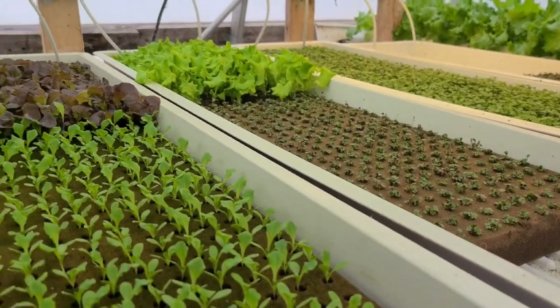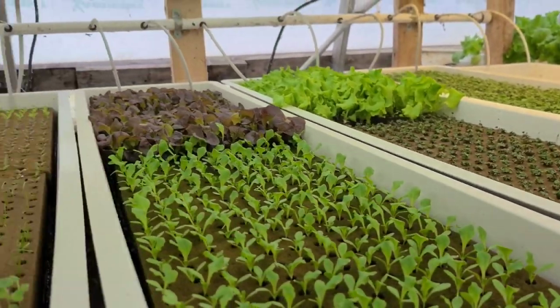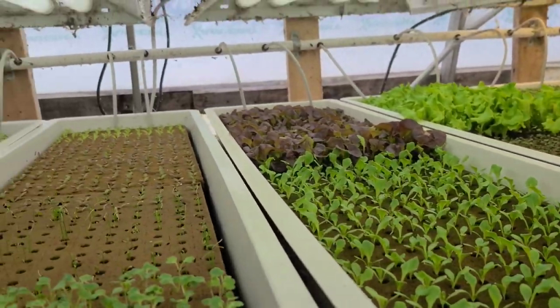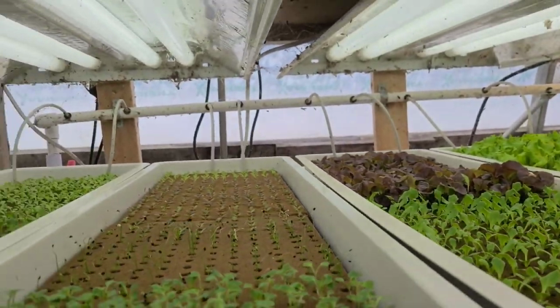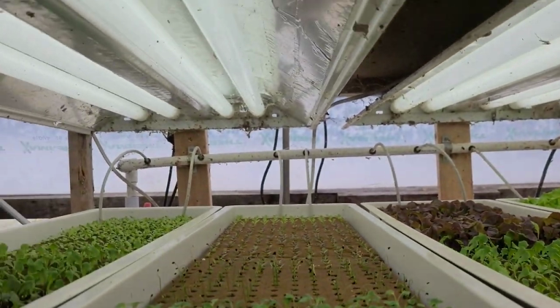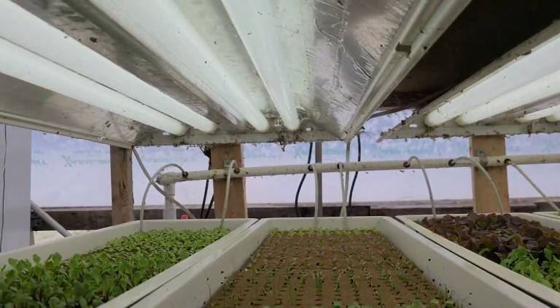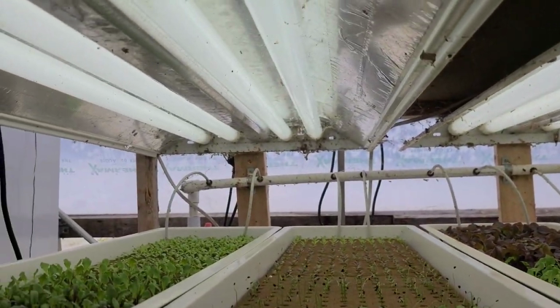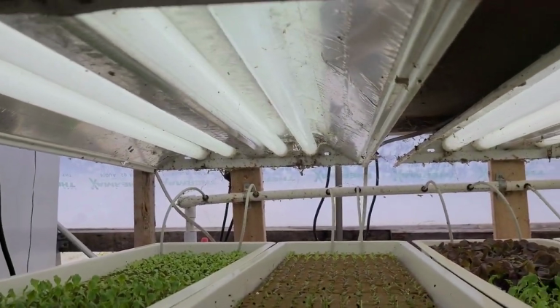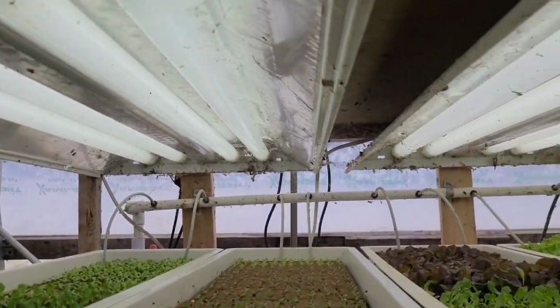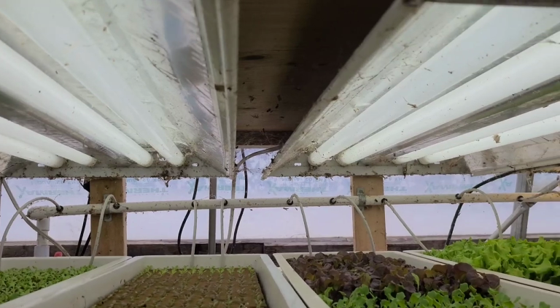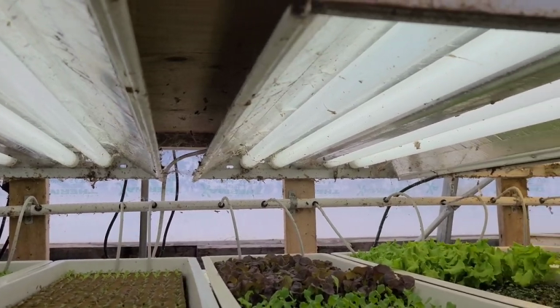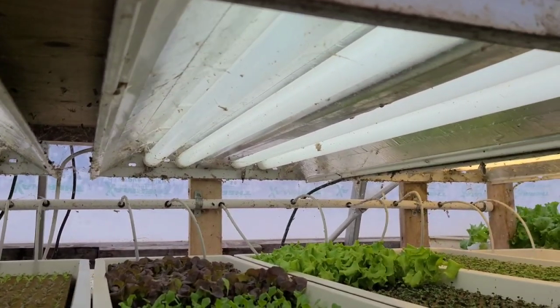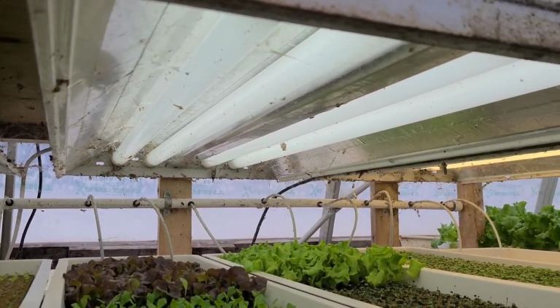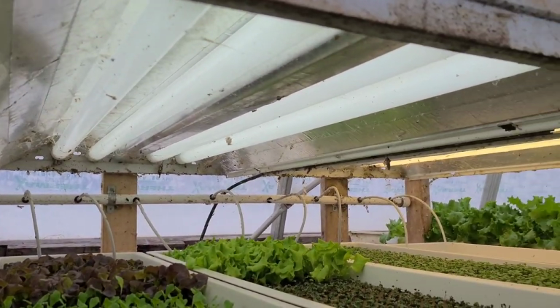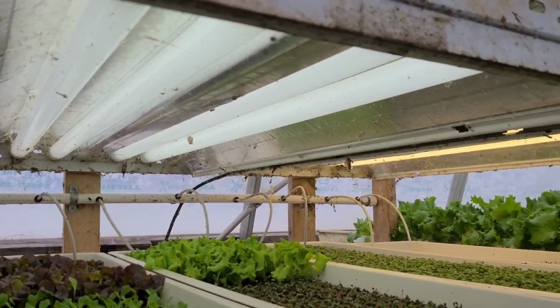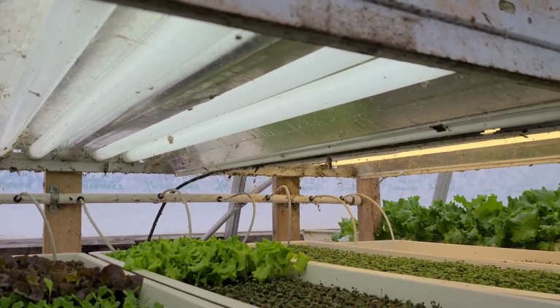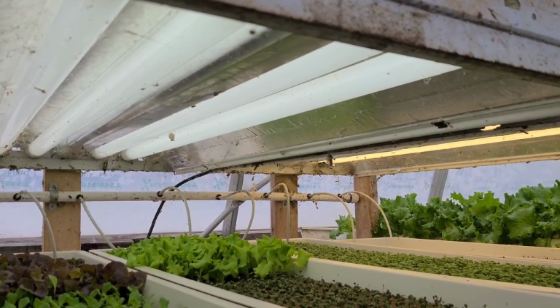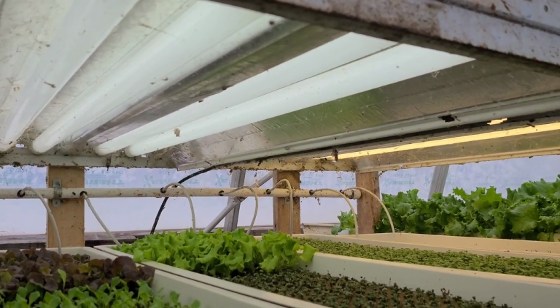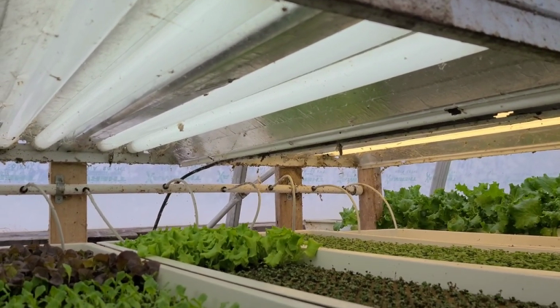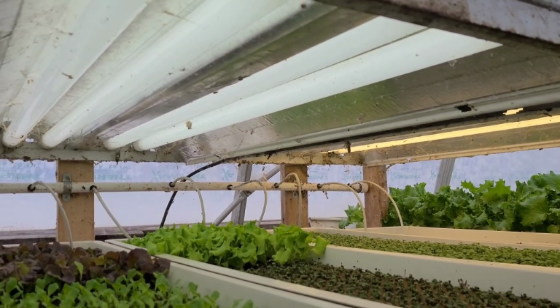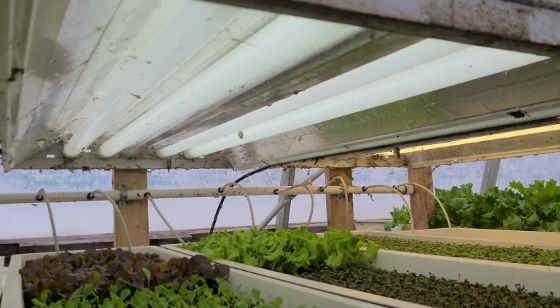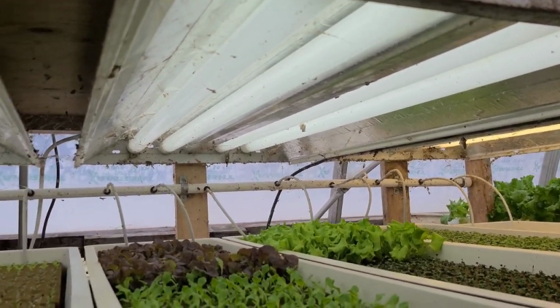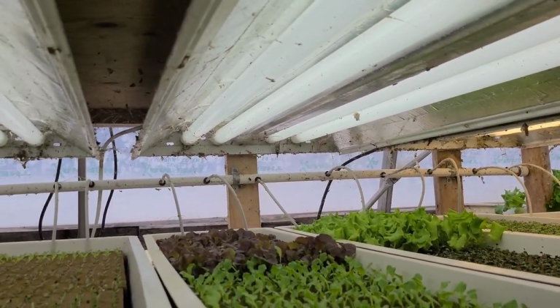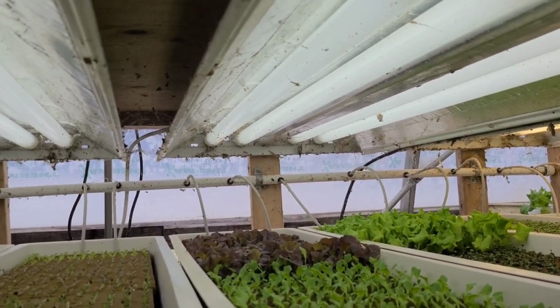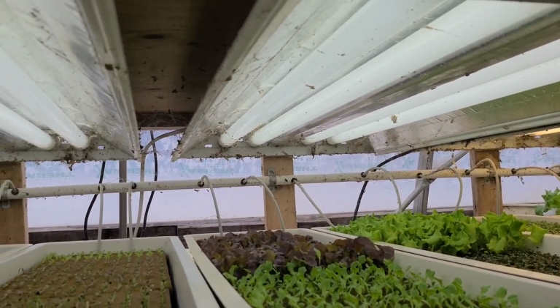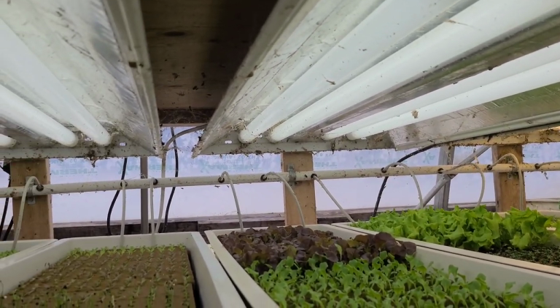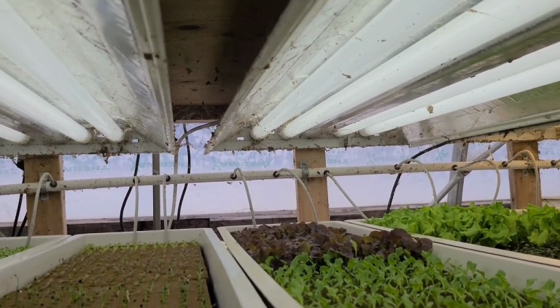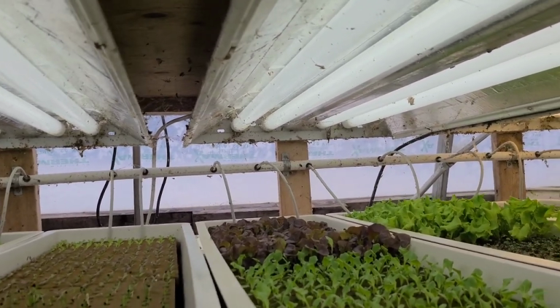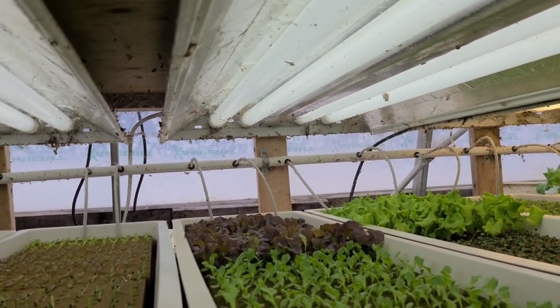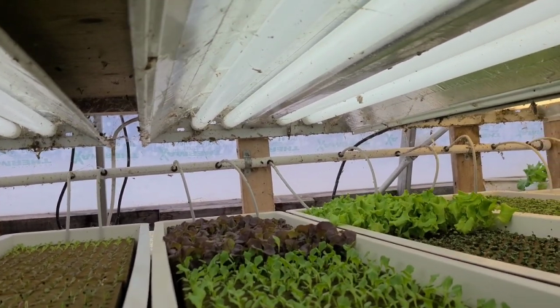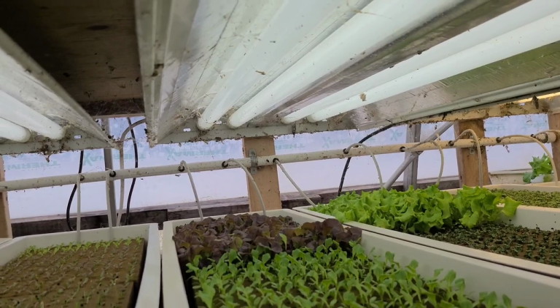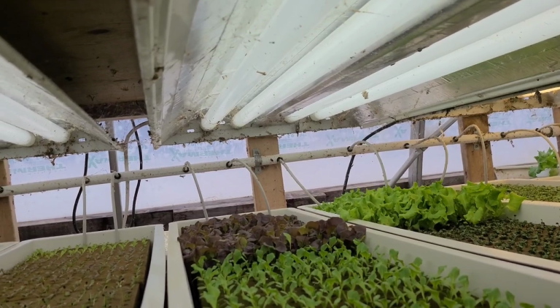These are just regular blue-light fluorescent lights underneath — nothing fancy. At some point we may switch to LED, but for now we're using what we have. The fluorescents are a little harder on the electrical bill, but they also give off some heat, which you don't get from LEDs.